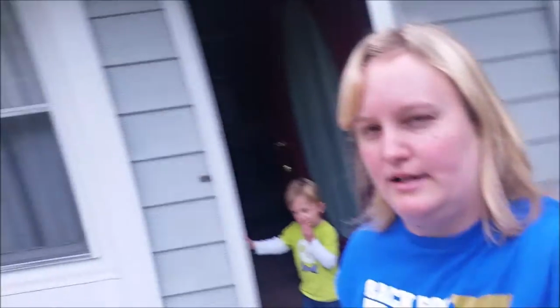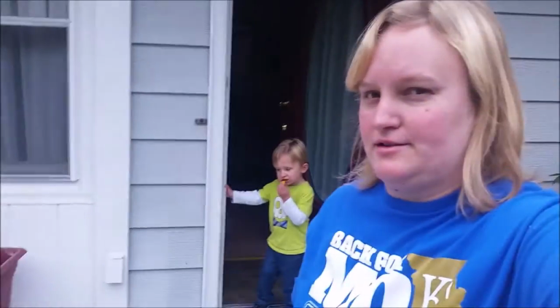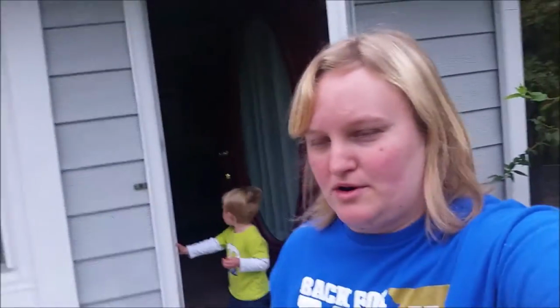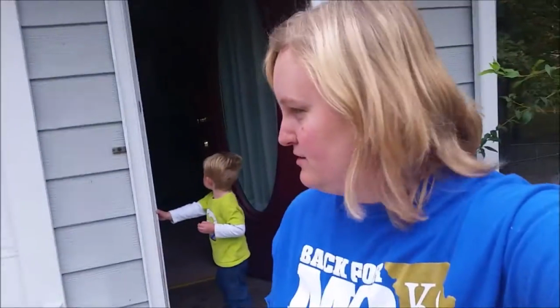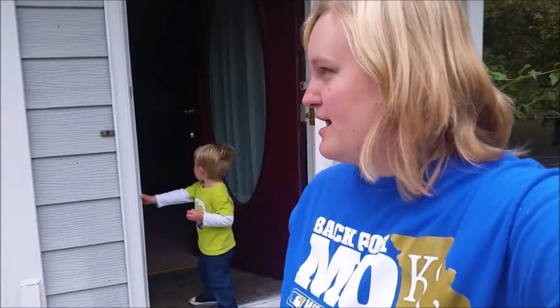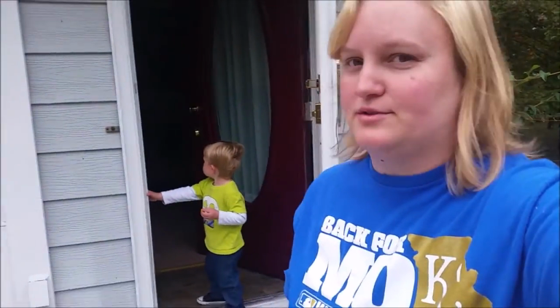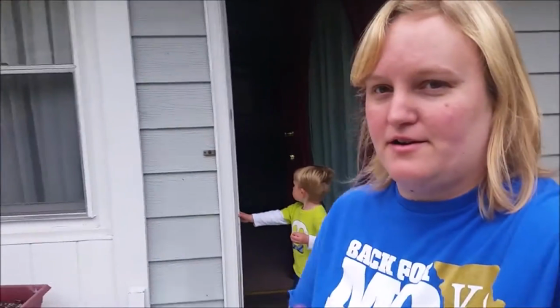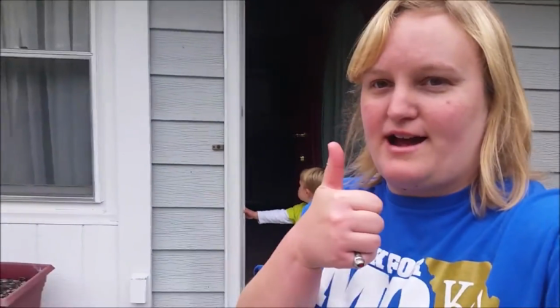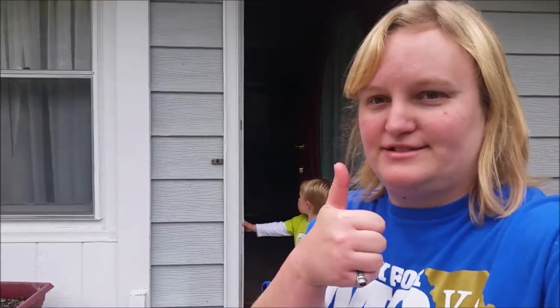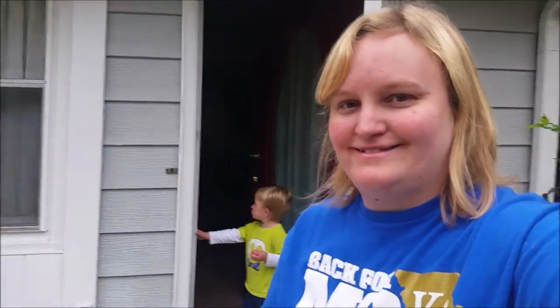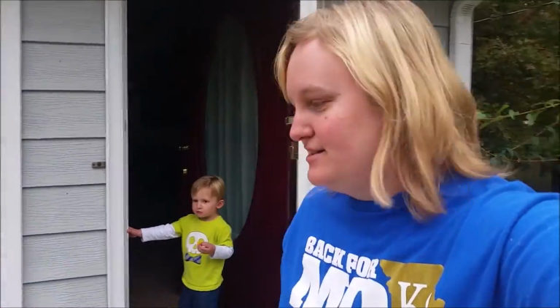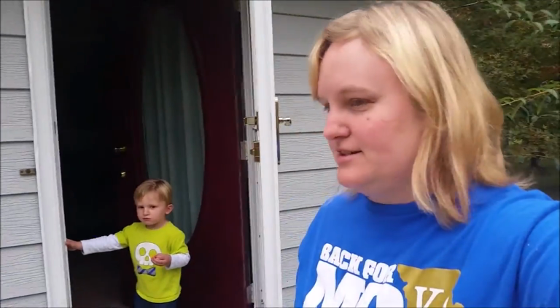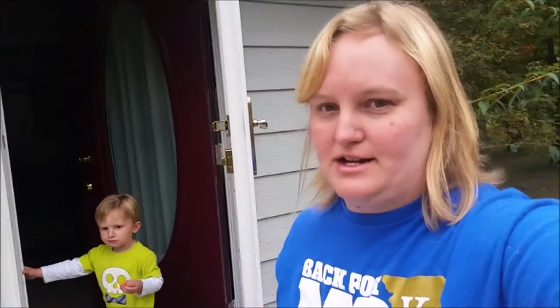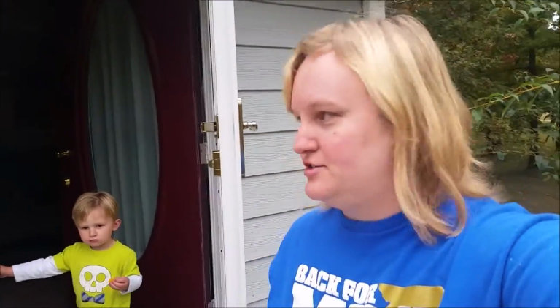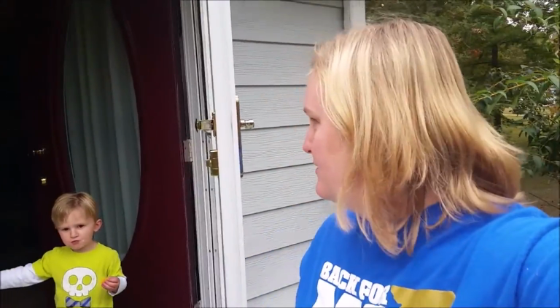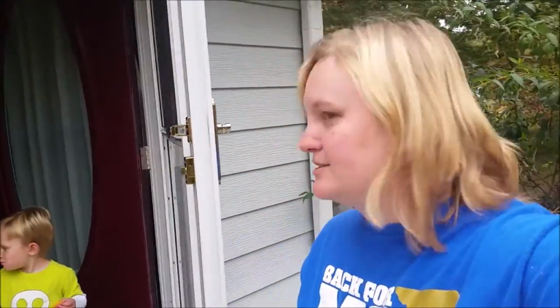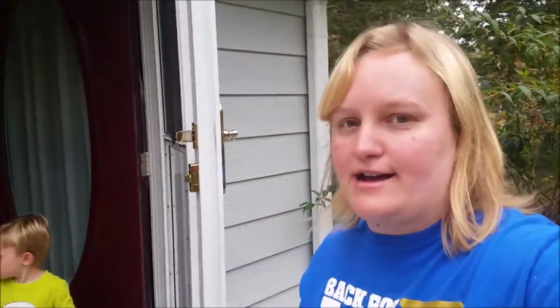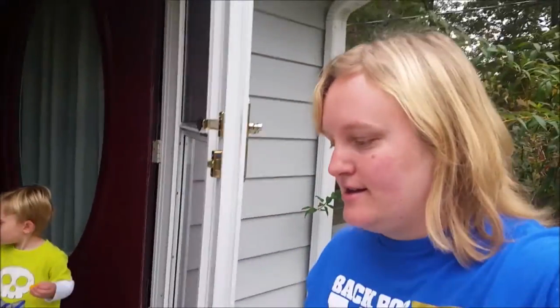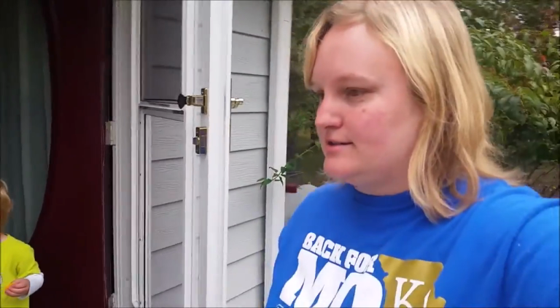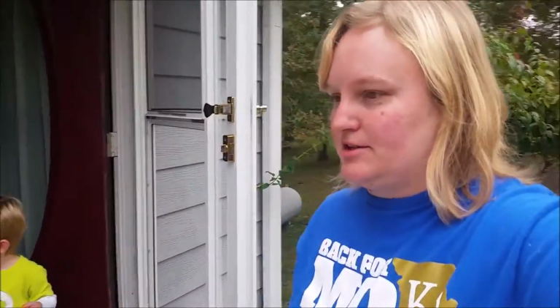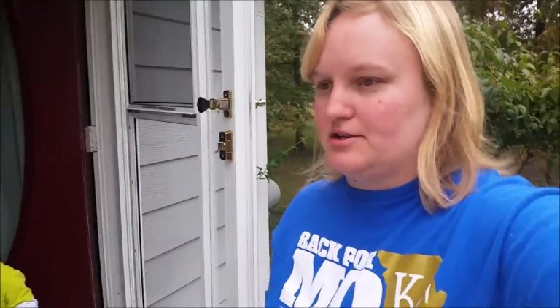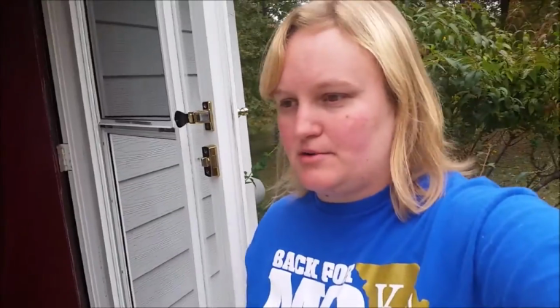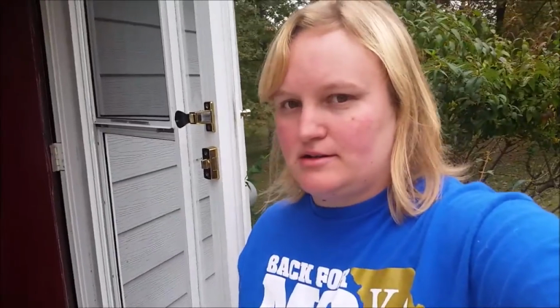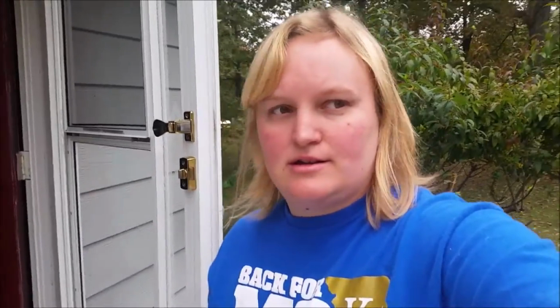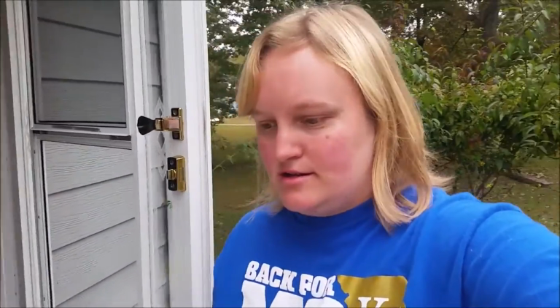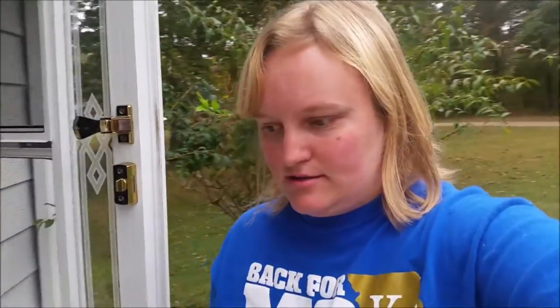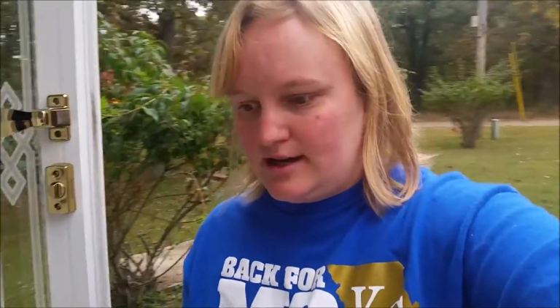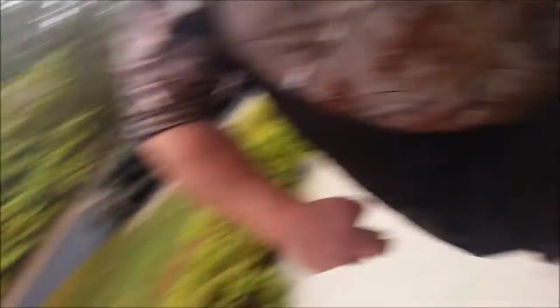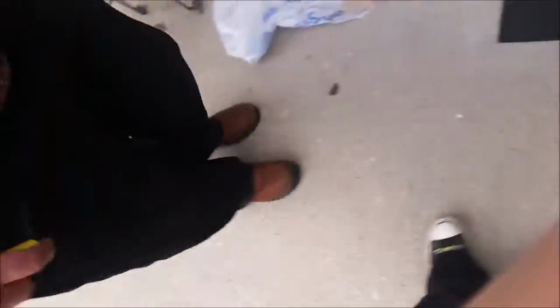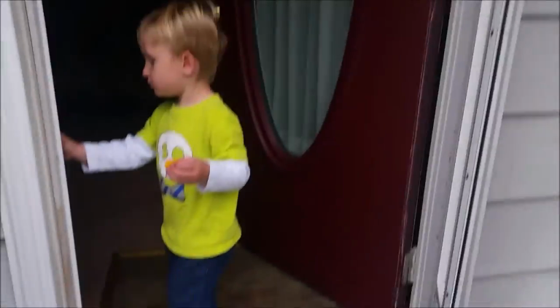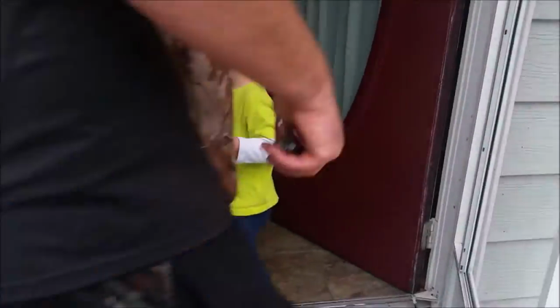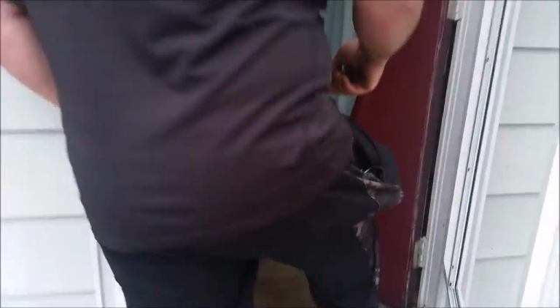Hey, good morning you guys! We're at our new house, so let's go ahead and show you what it looks like. It's gonna be a little dark but I'll start getting the lights — we'll have to manage.